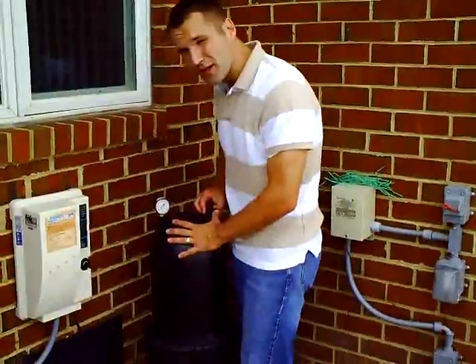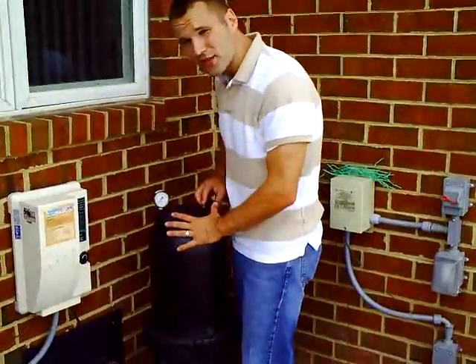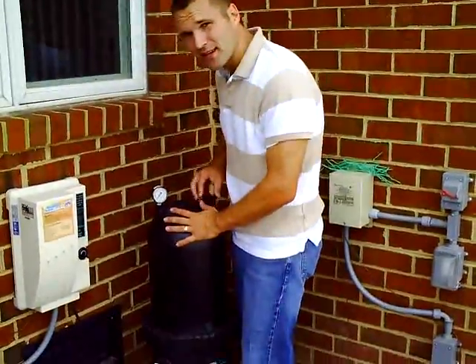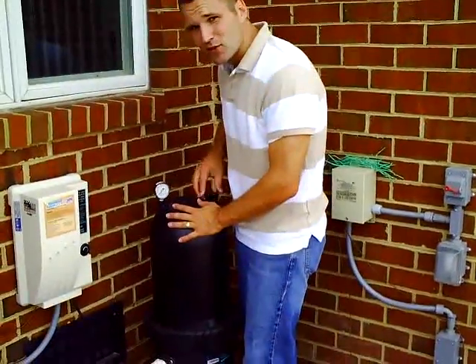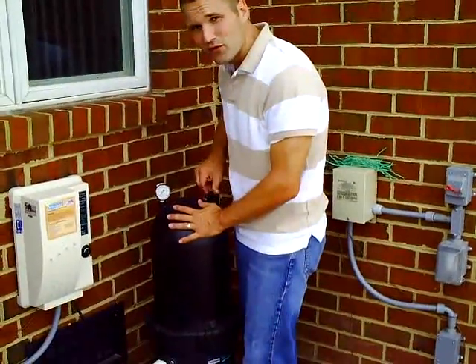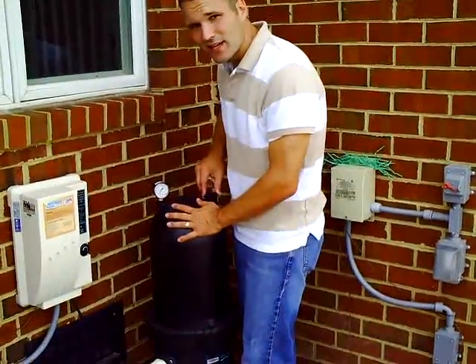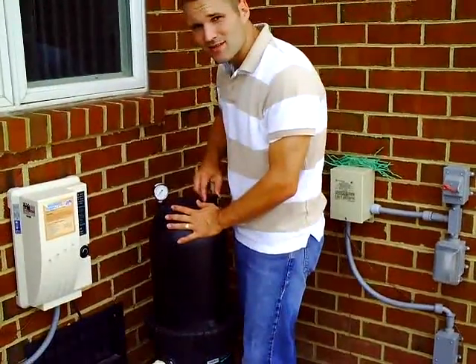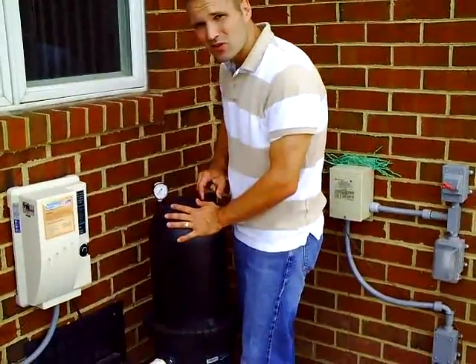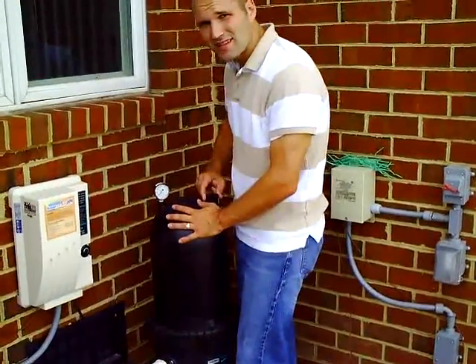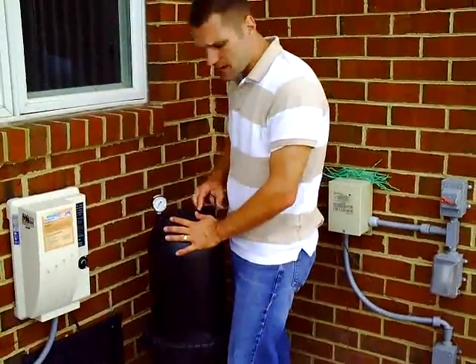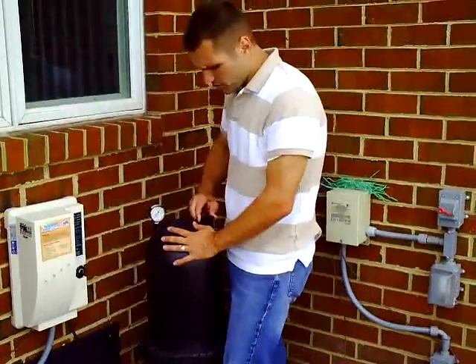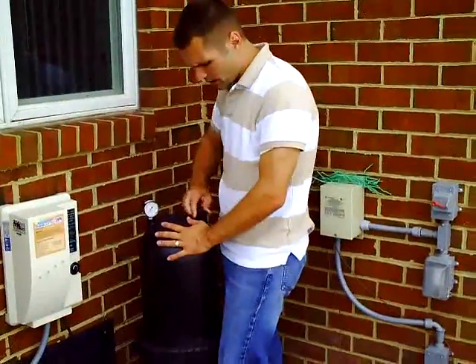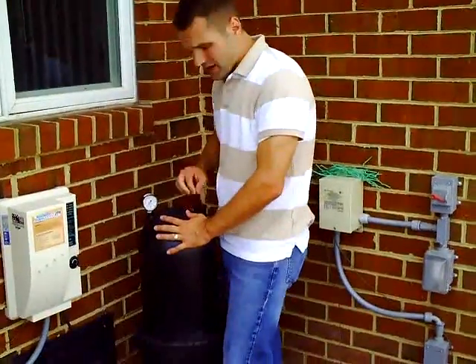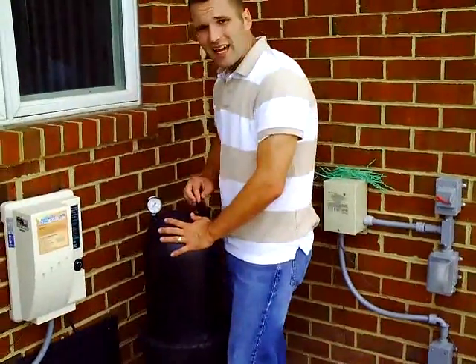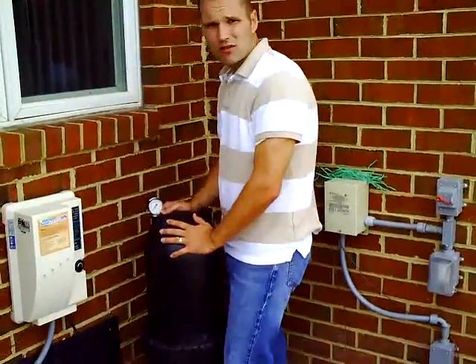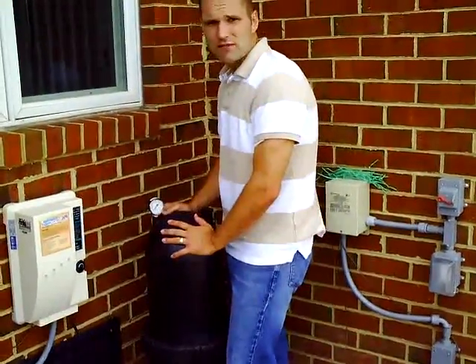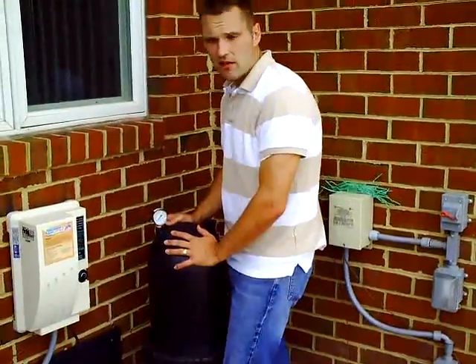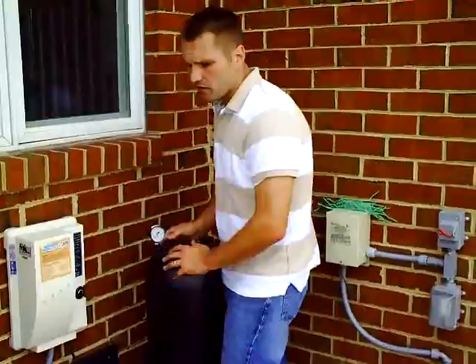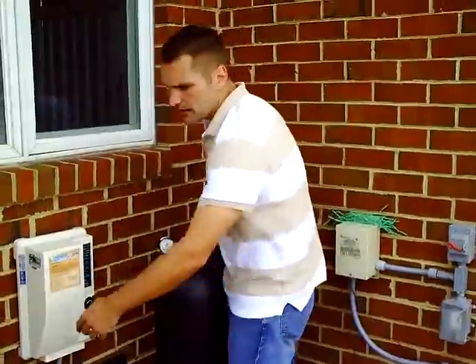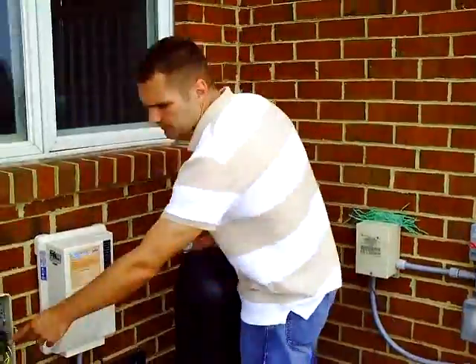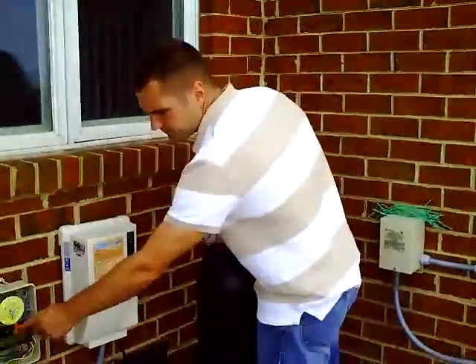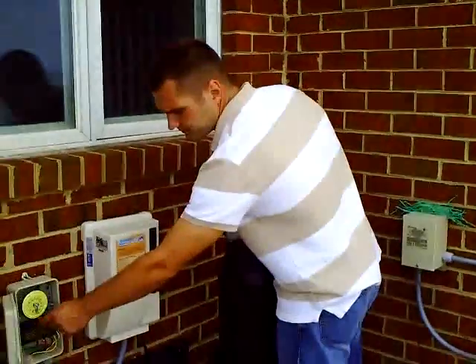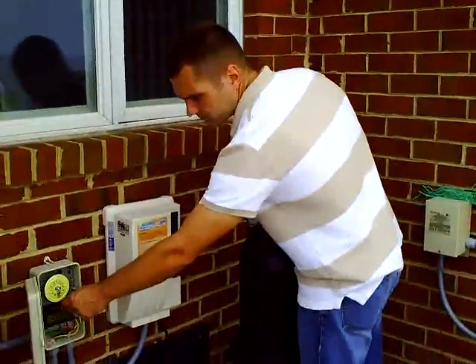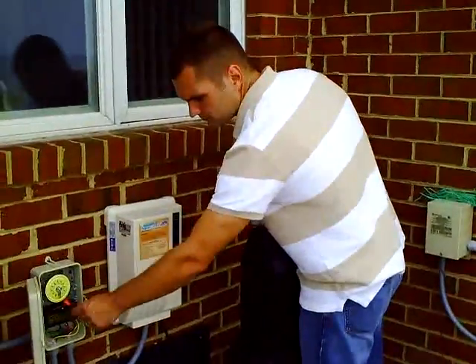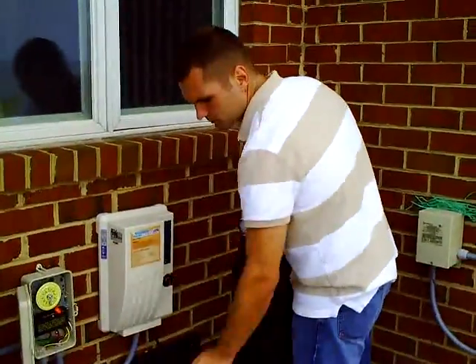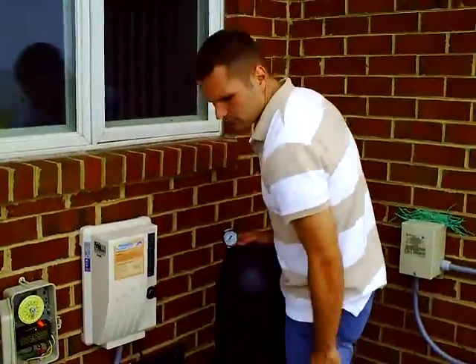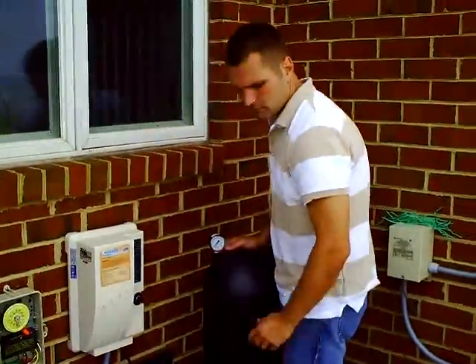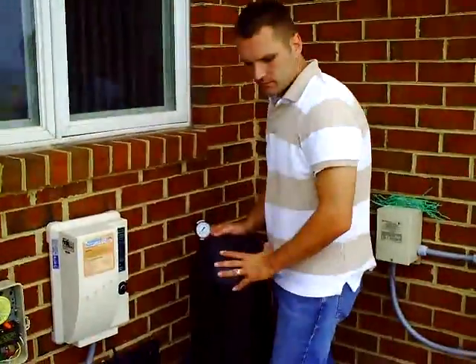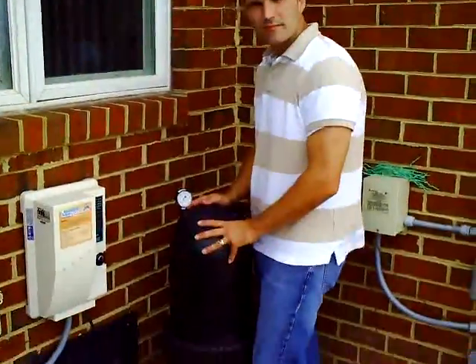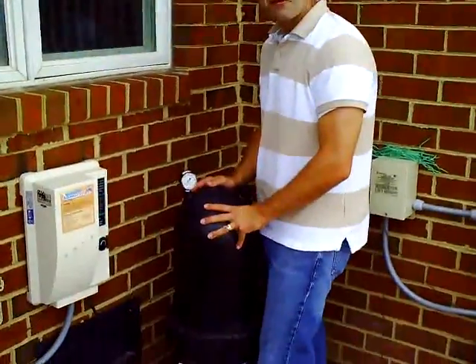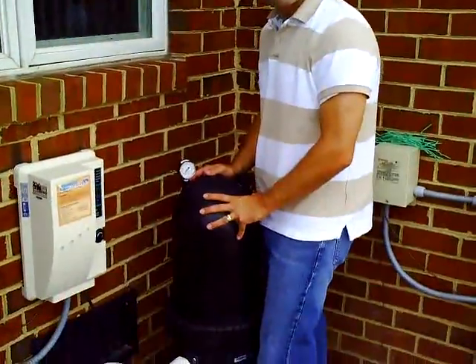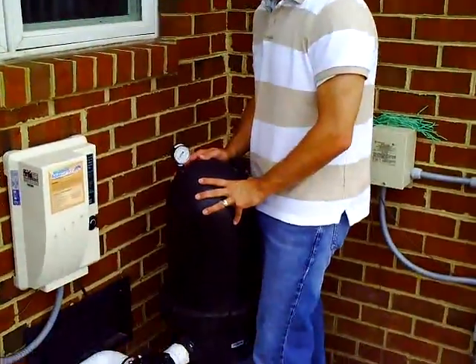One other thing — don't forget to tighten up your air release valve on top. And we're off and running.